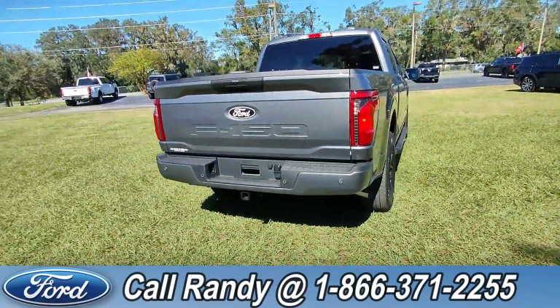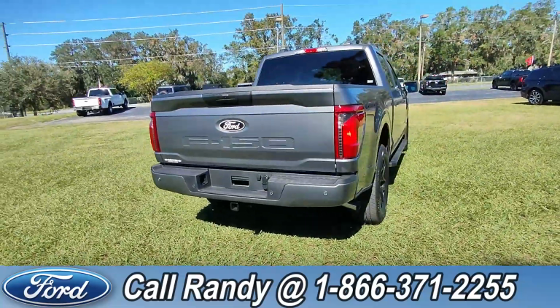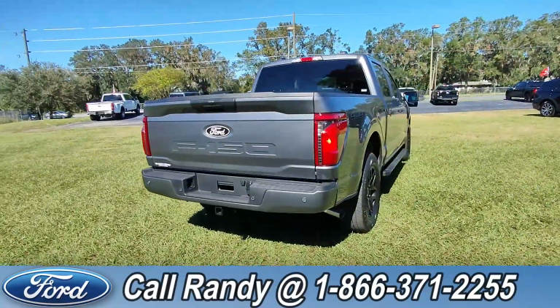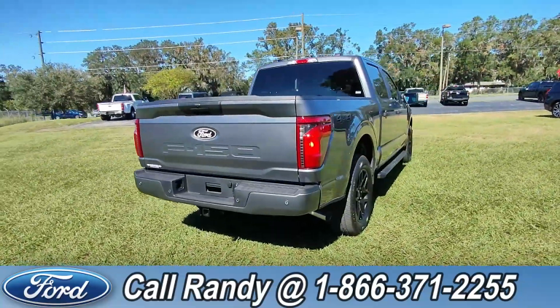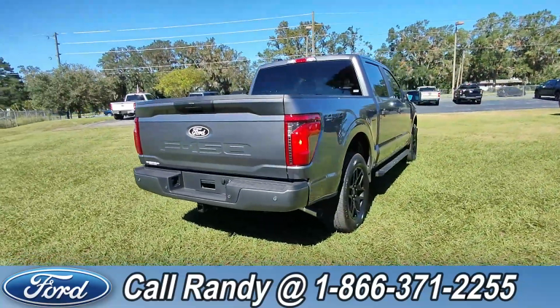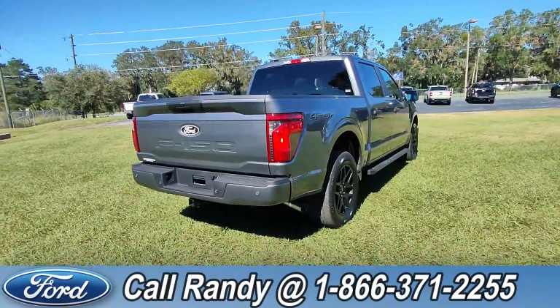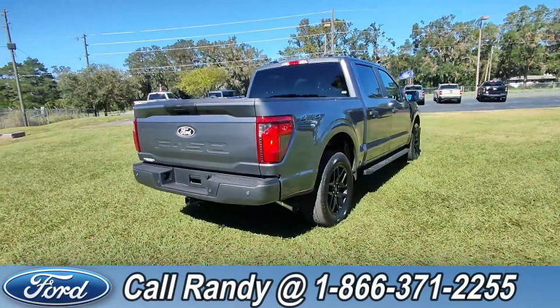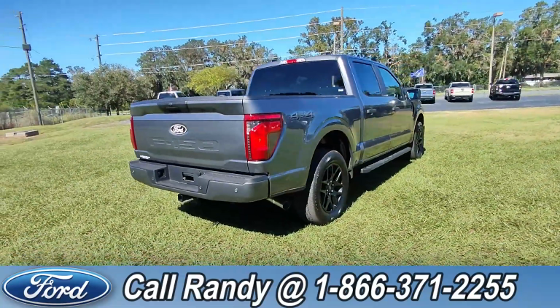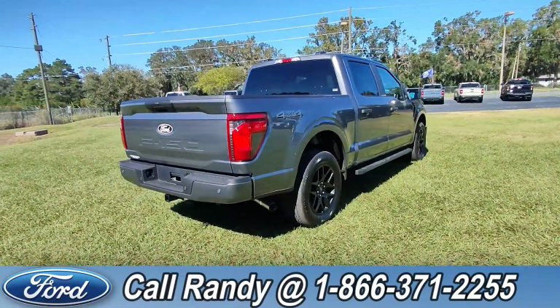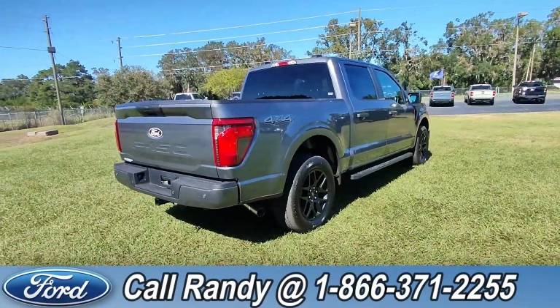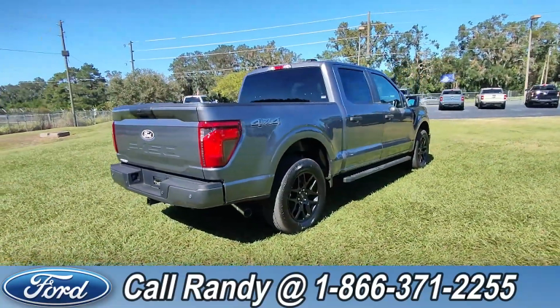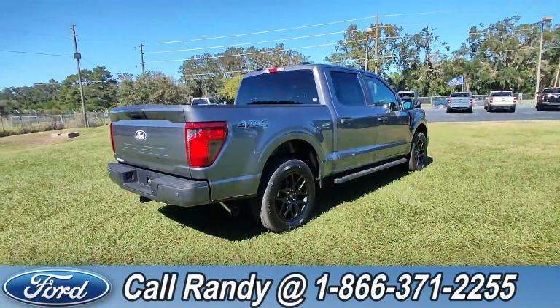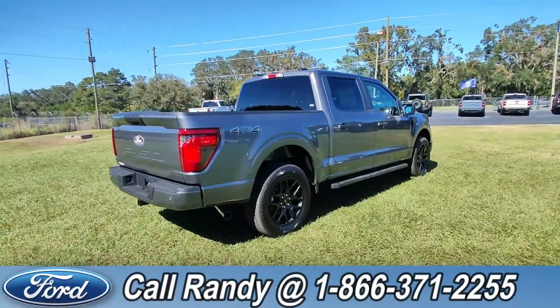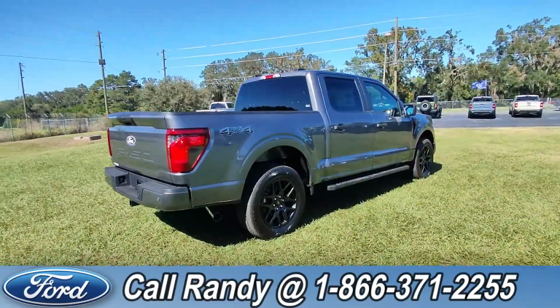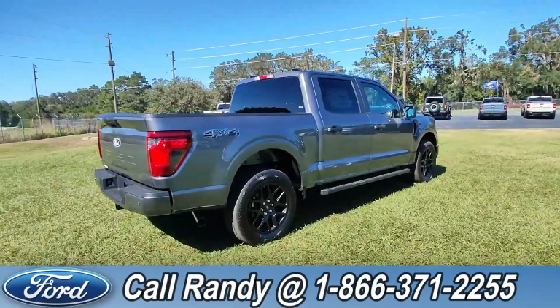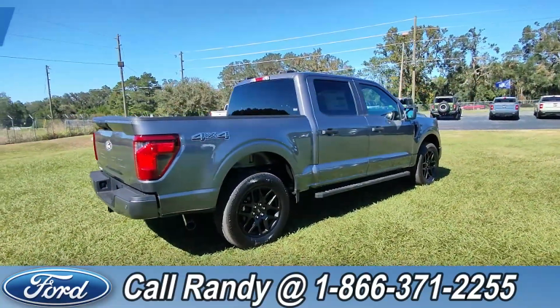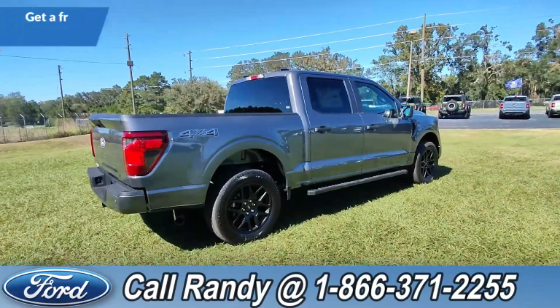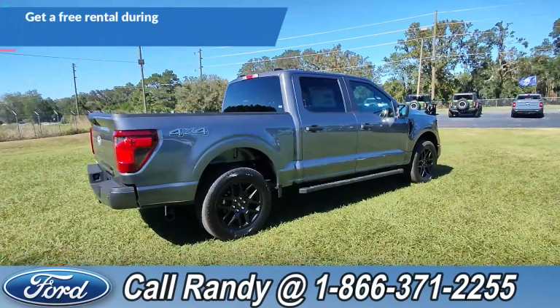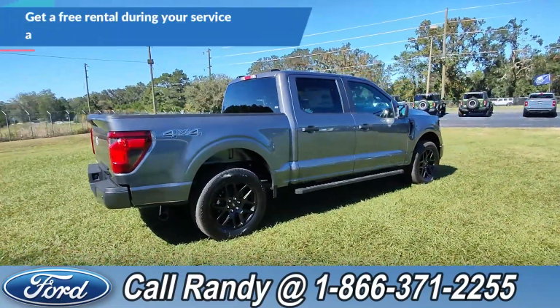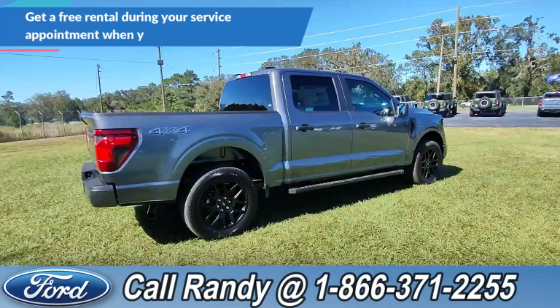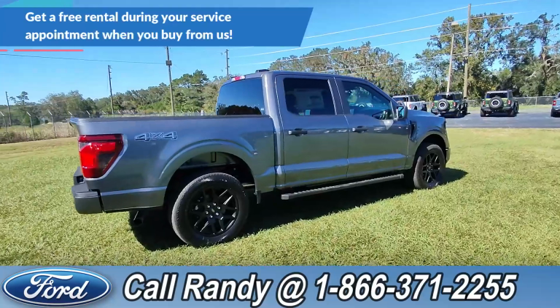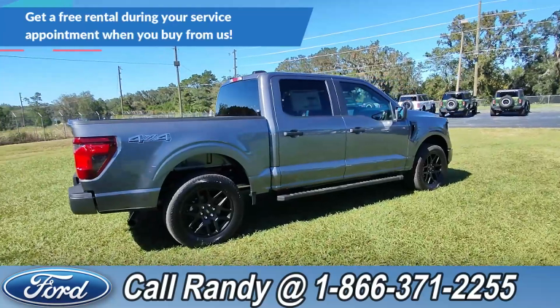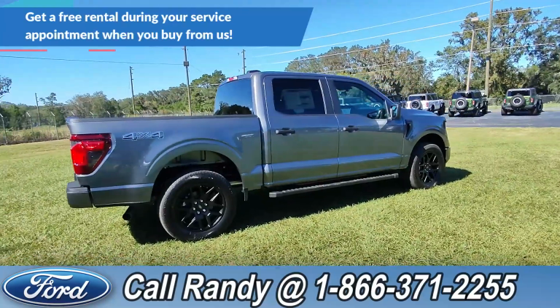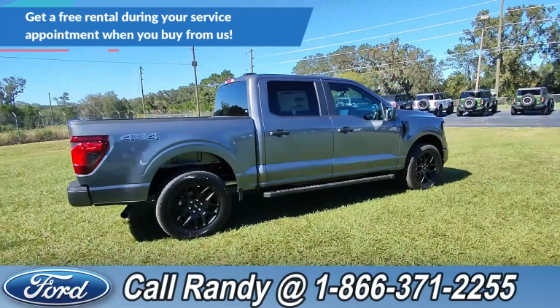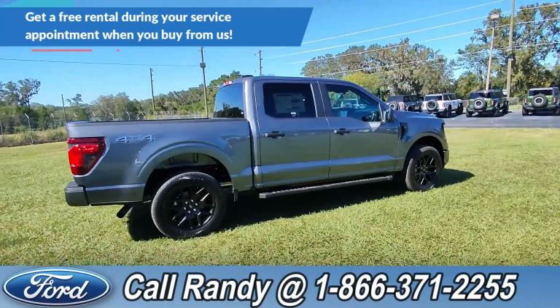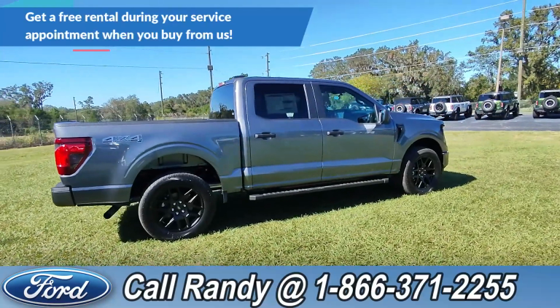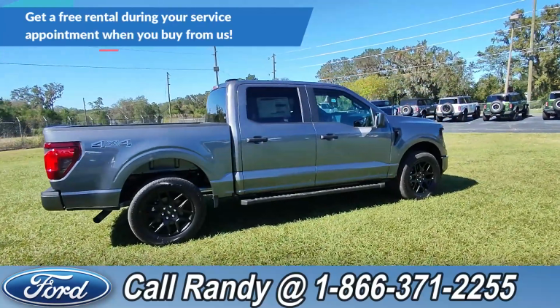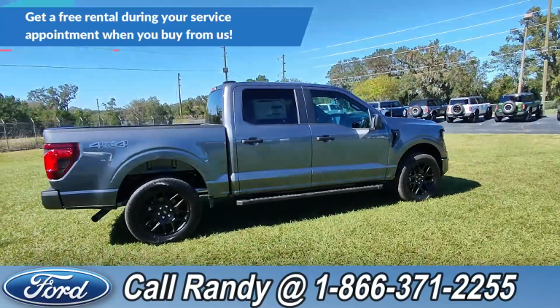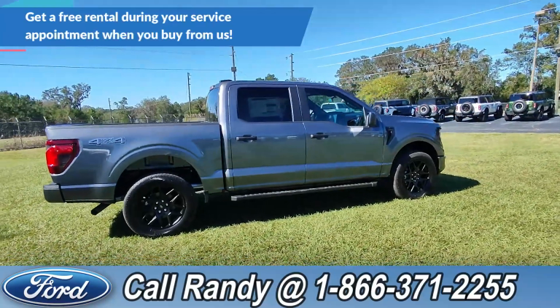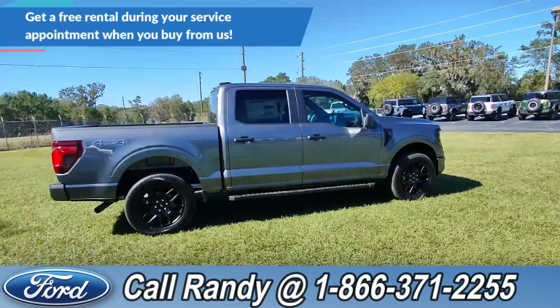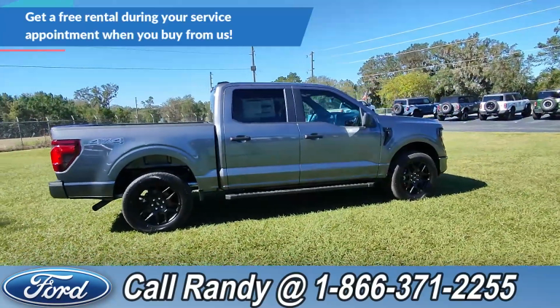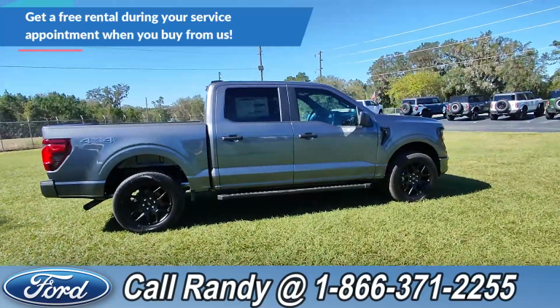If you'd like more information on this F-150 you can check it out online at SantaFeFord.com, or give us a call at the number below: 1-866-371-2255.